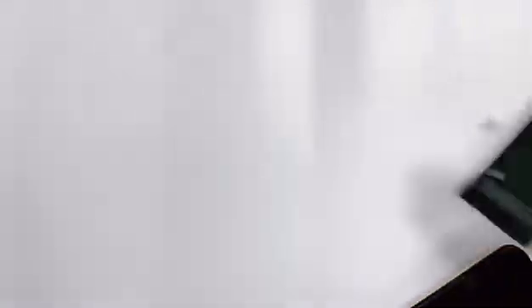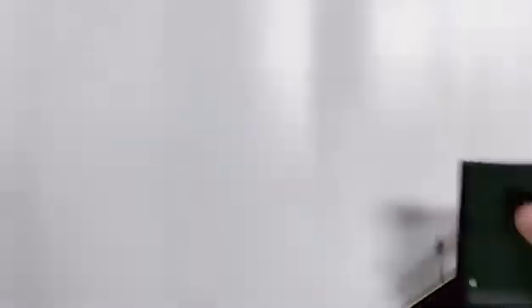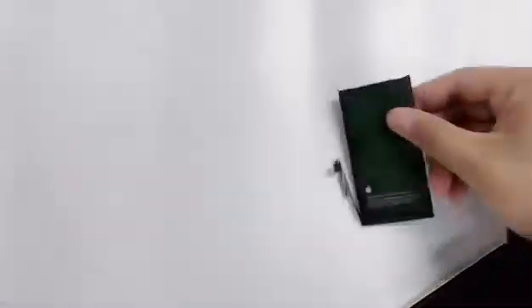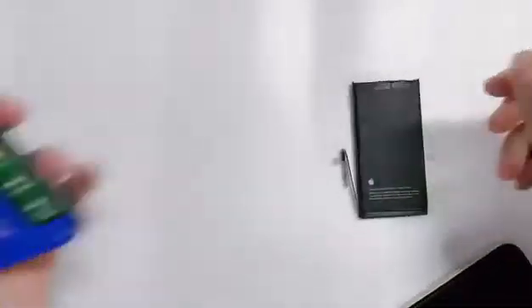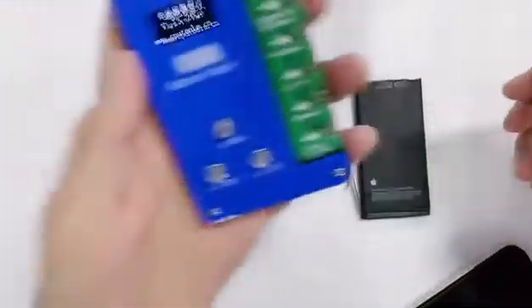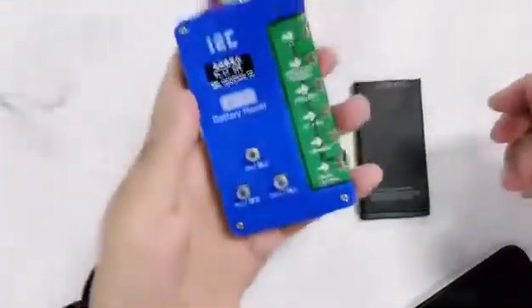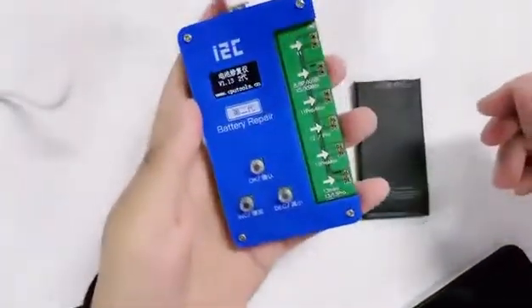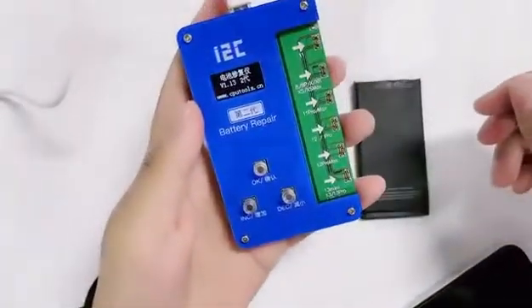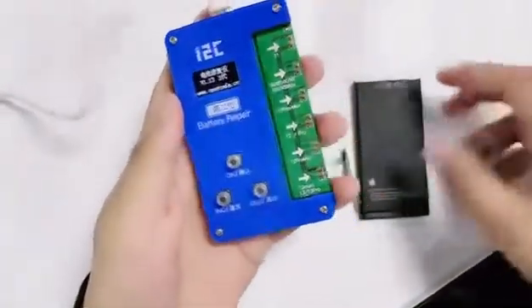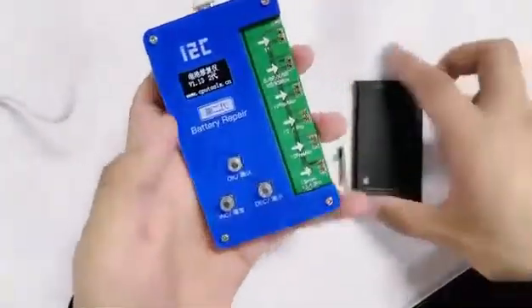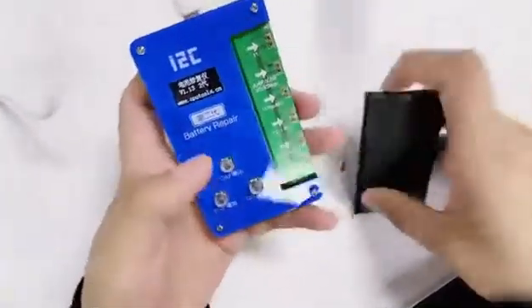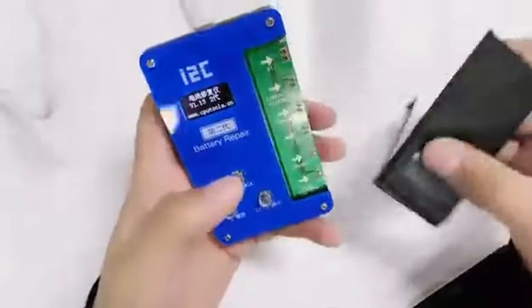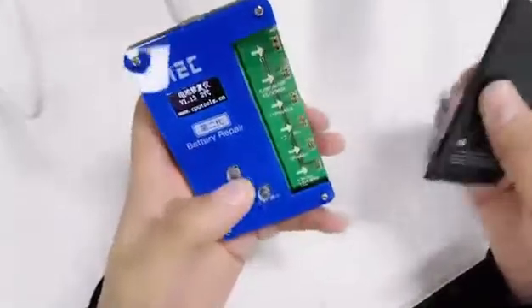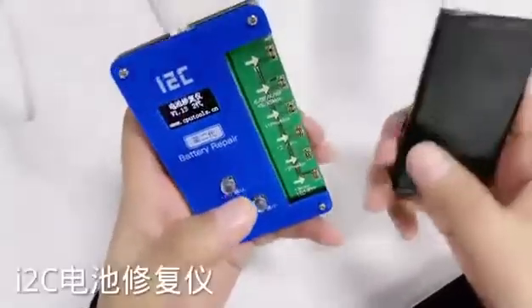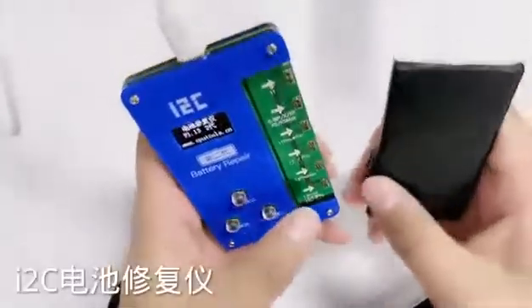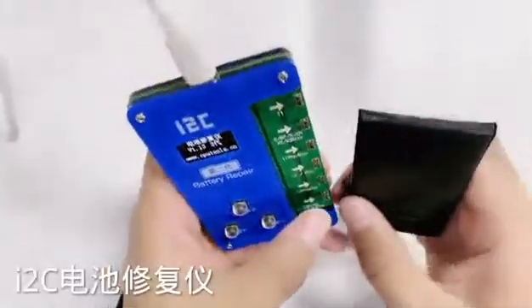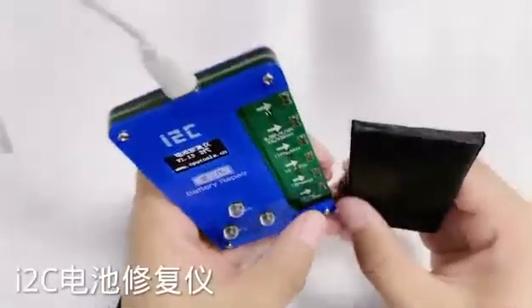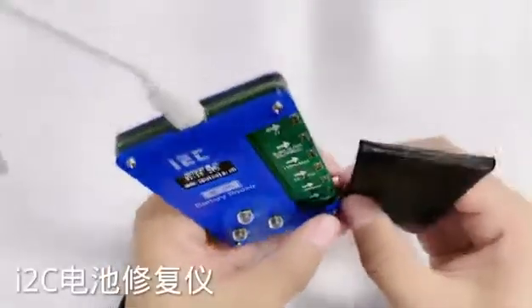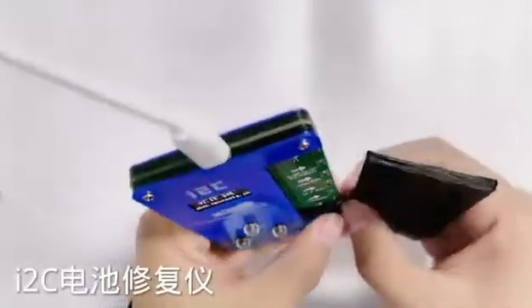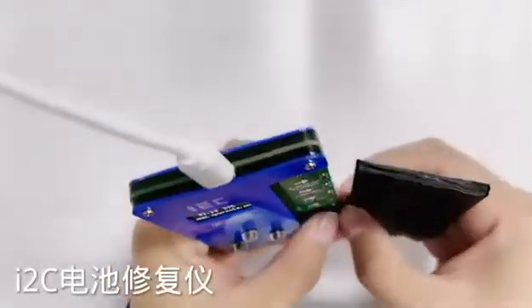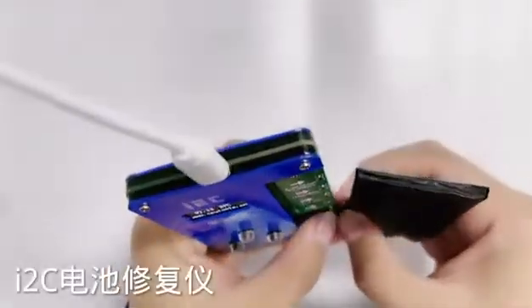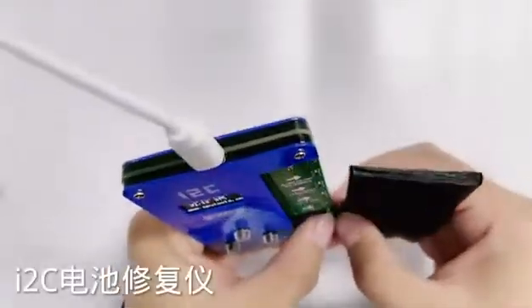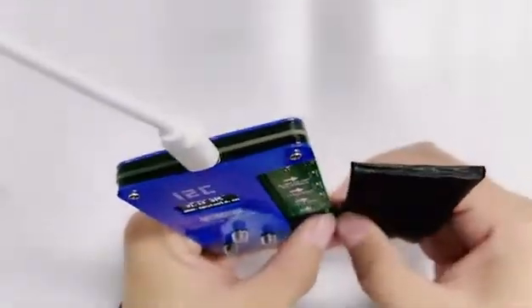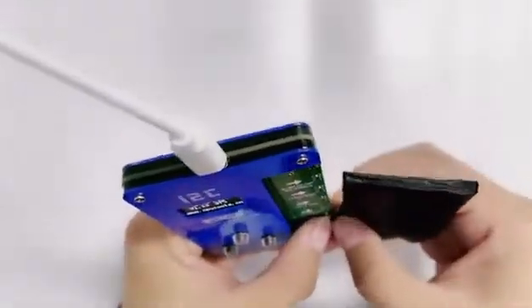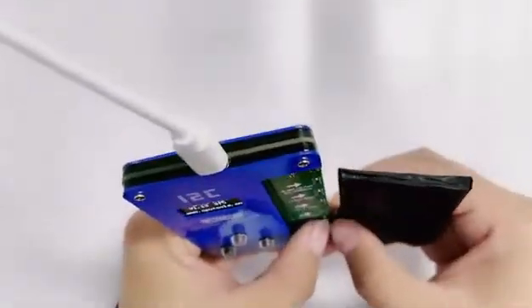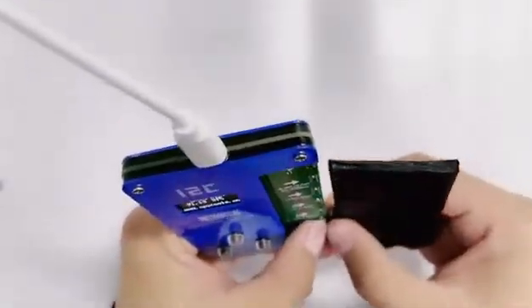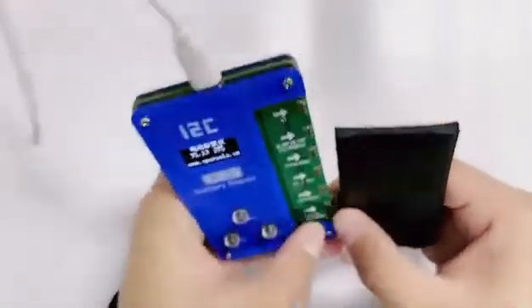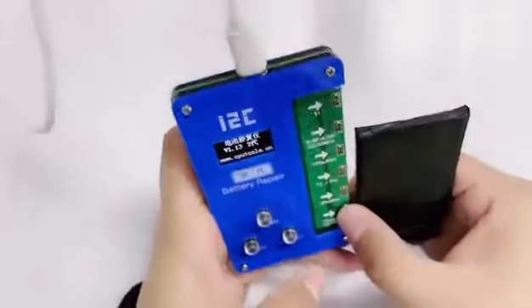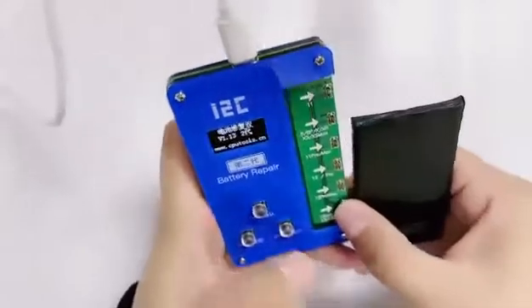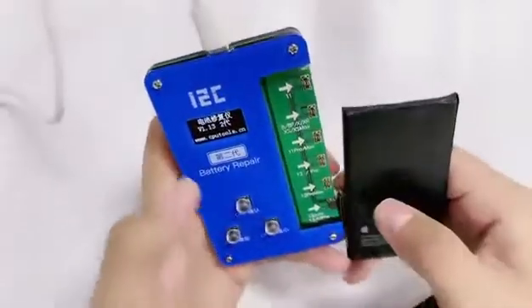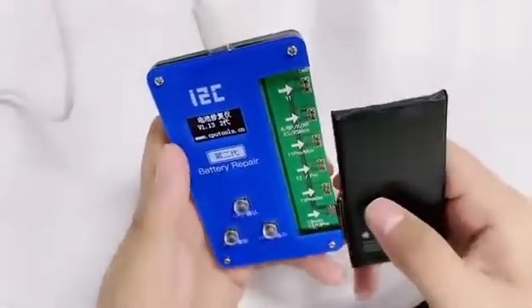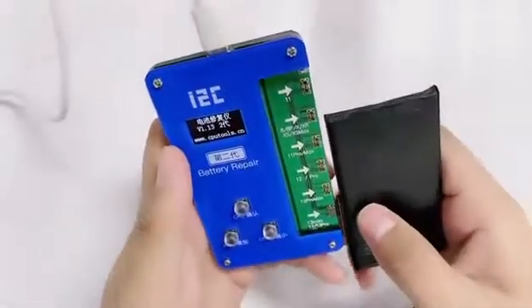We pull out the Berminis 13 battery repair device. Connect the battery to the Berminis 13 battery repair instrument for data modification.